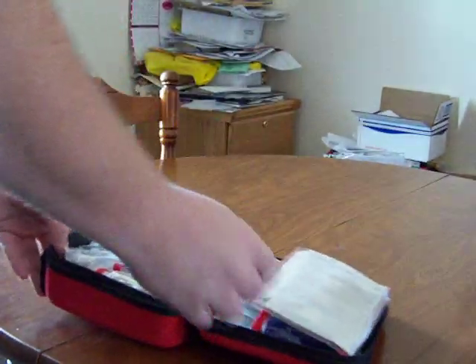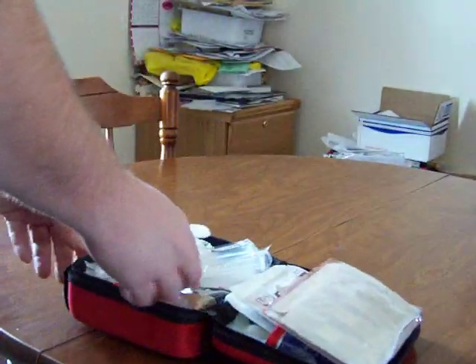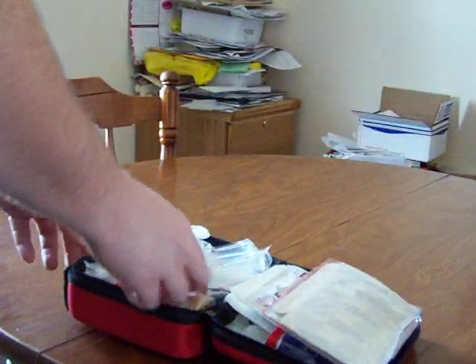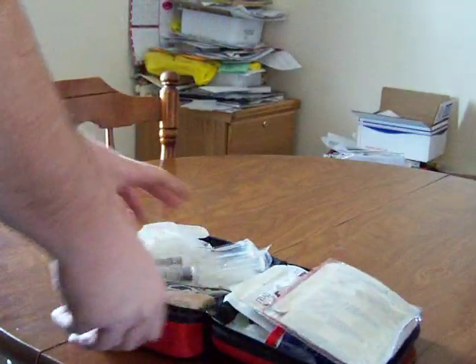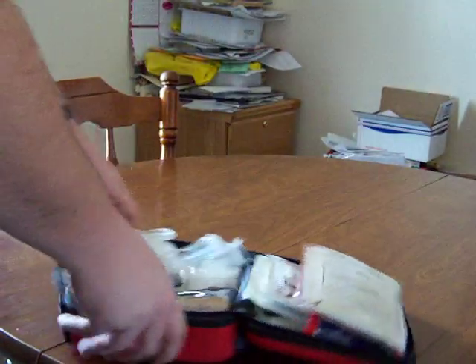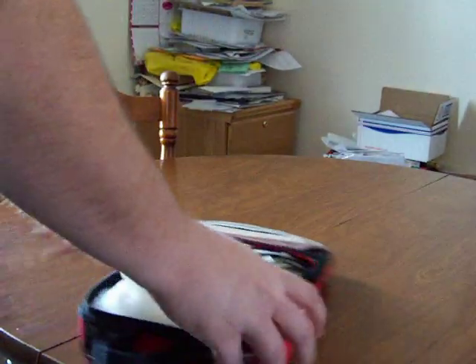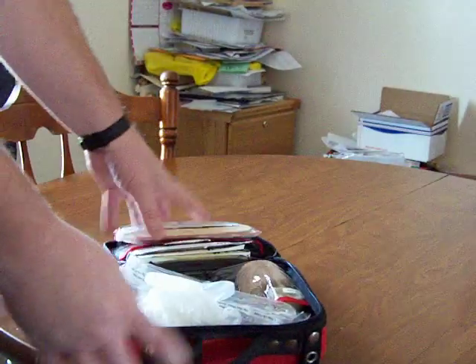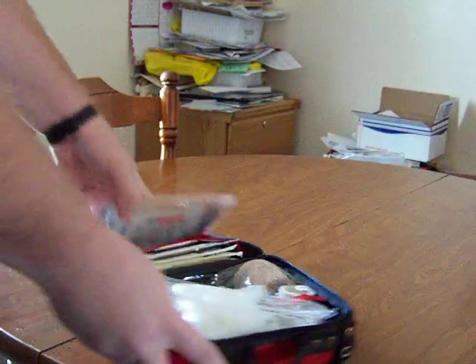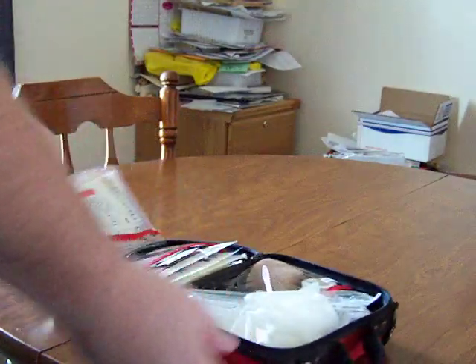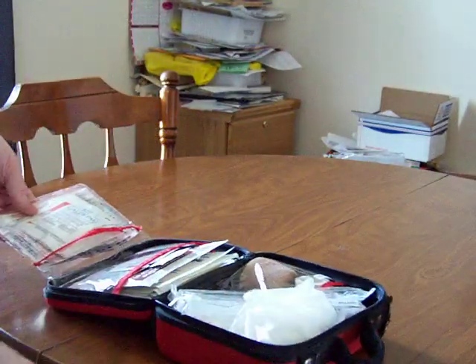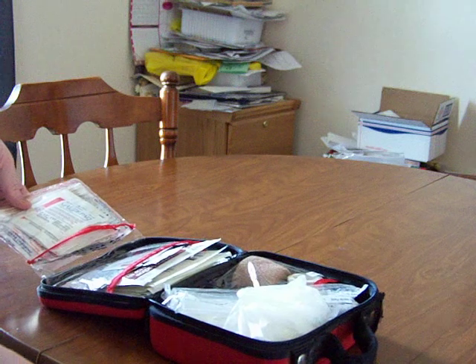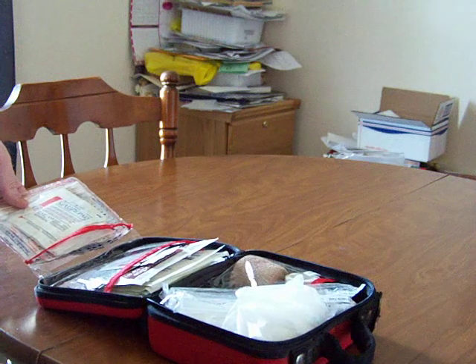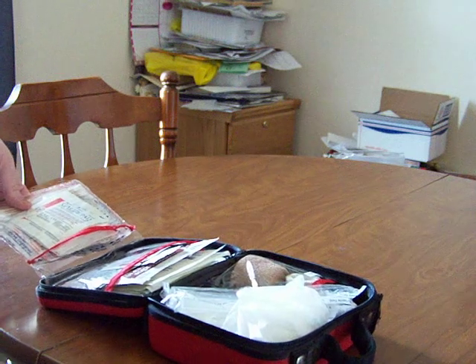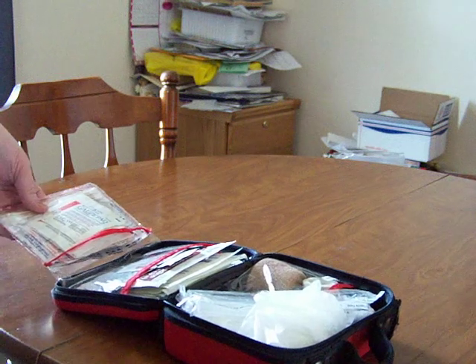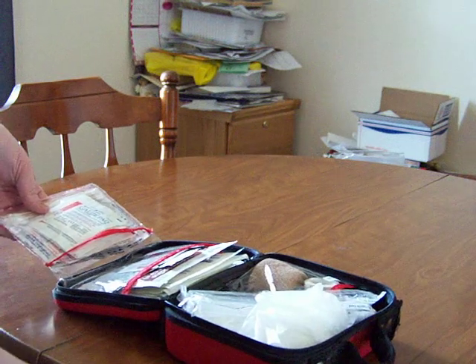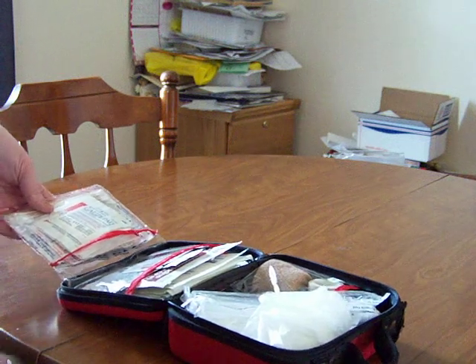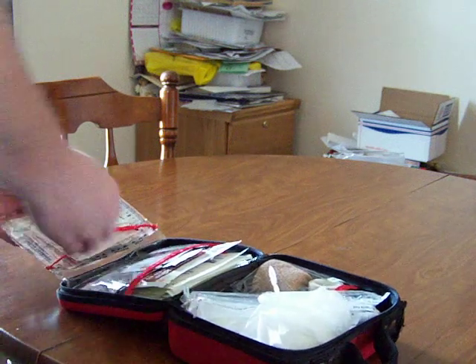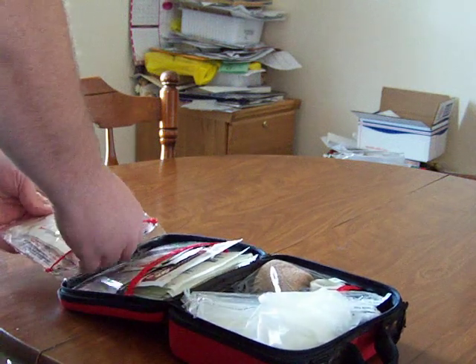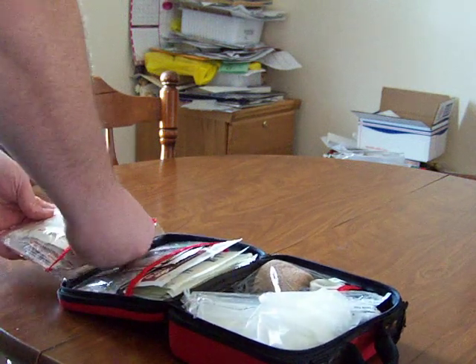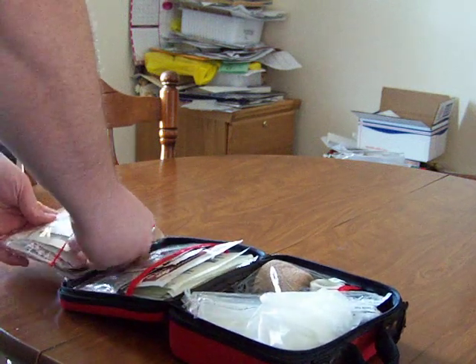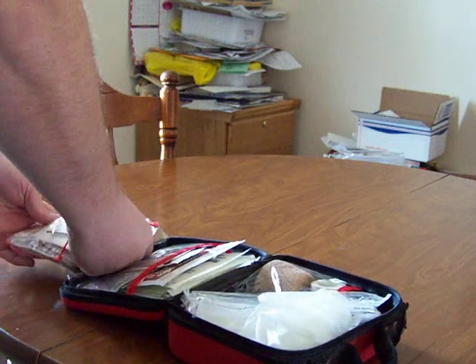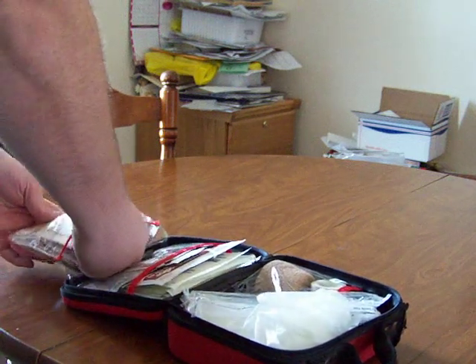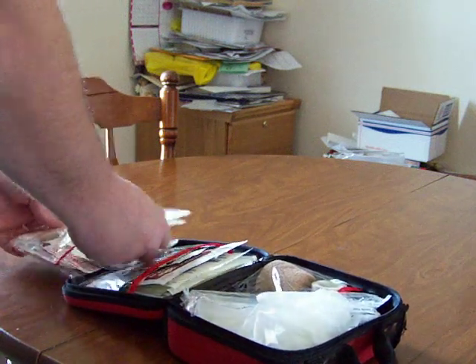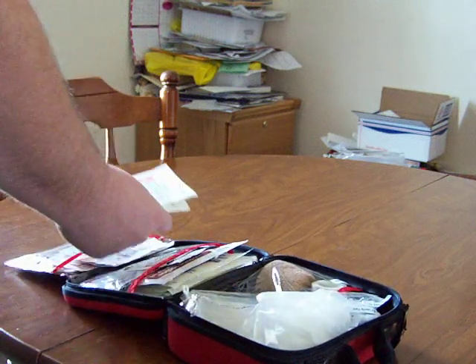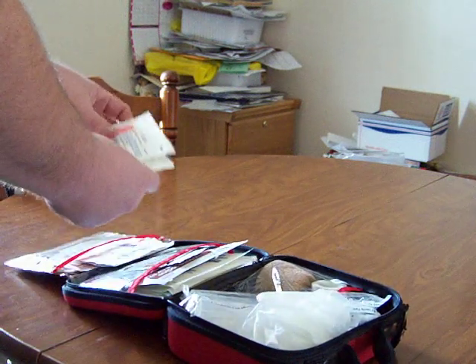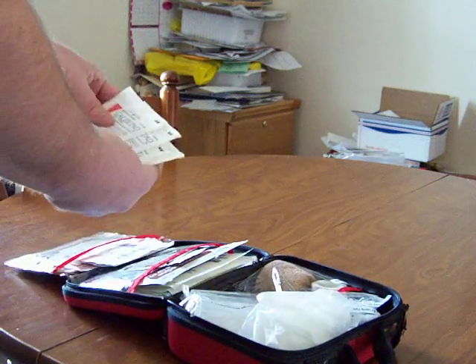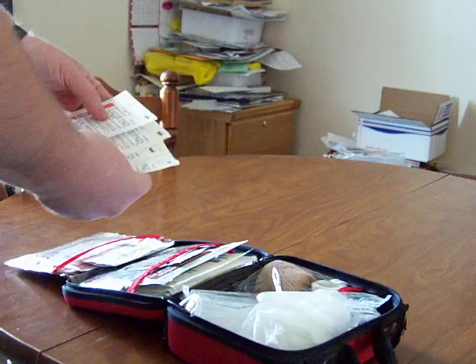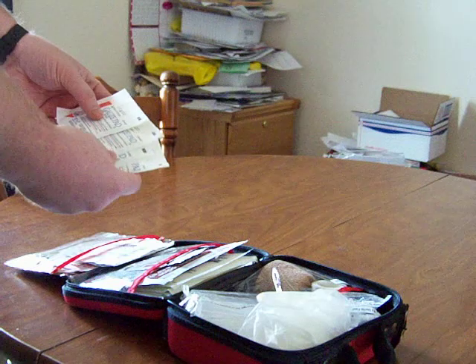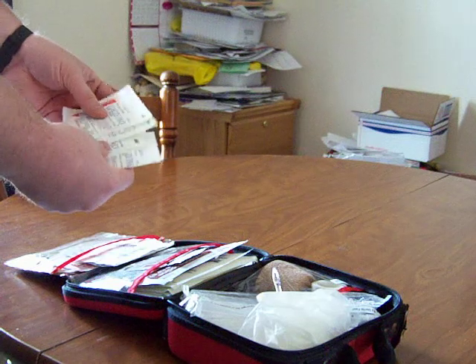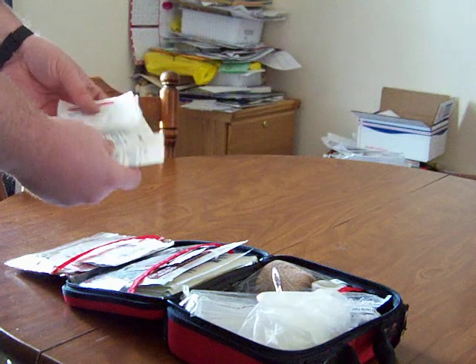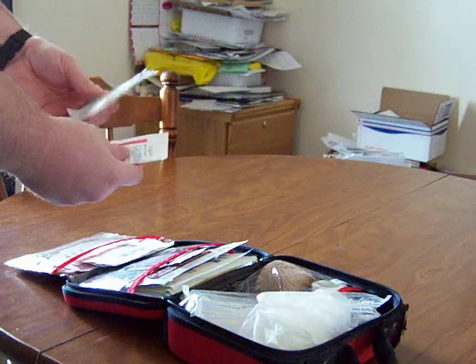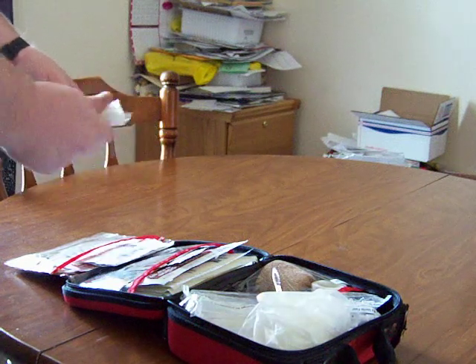It opens up kind of a tri-fold. First compartment, just got some 2x2 gauze.